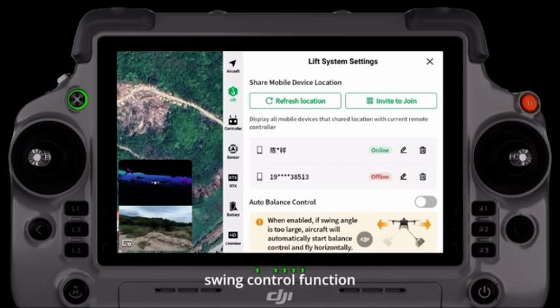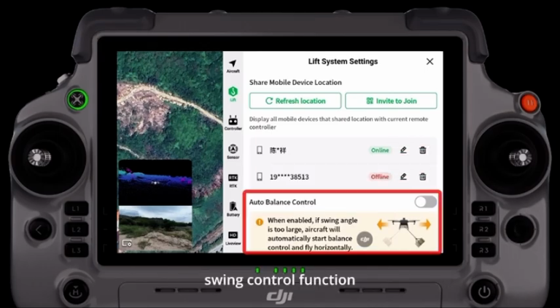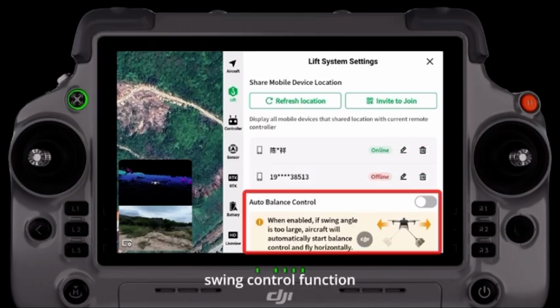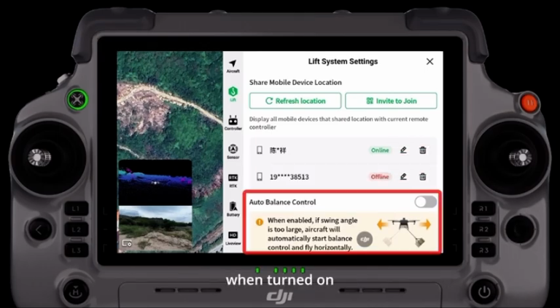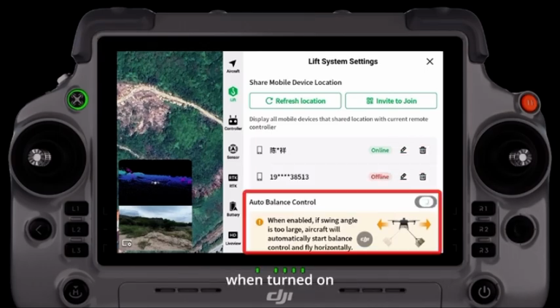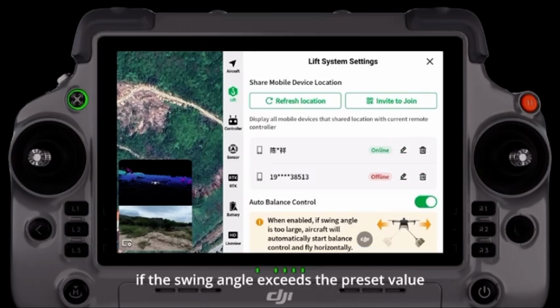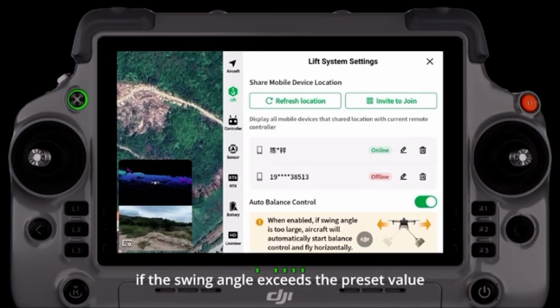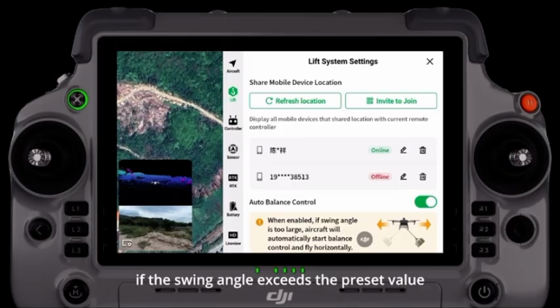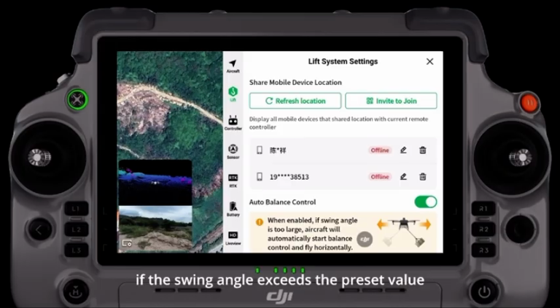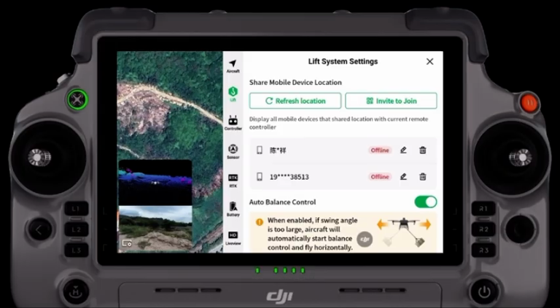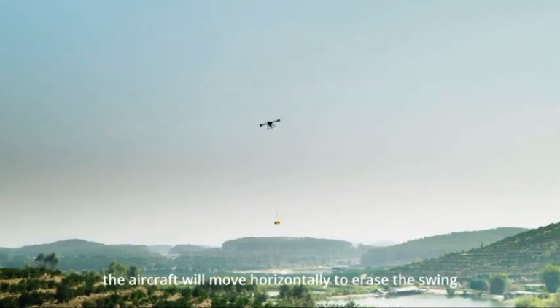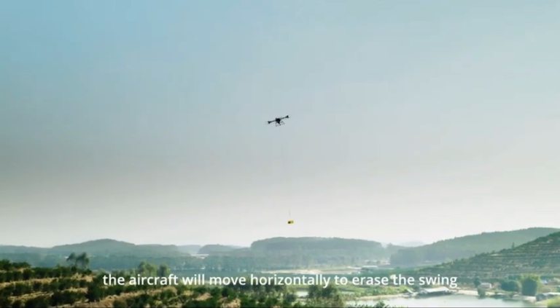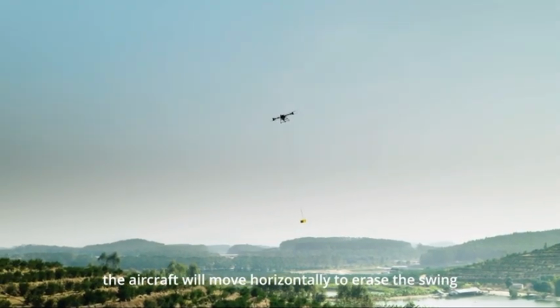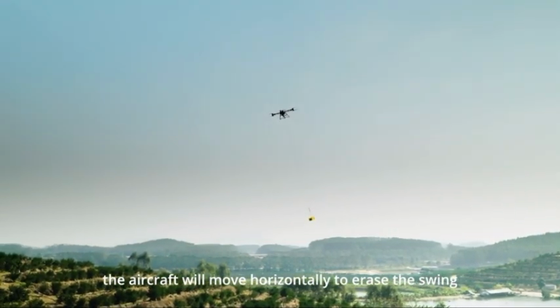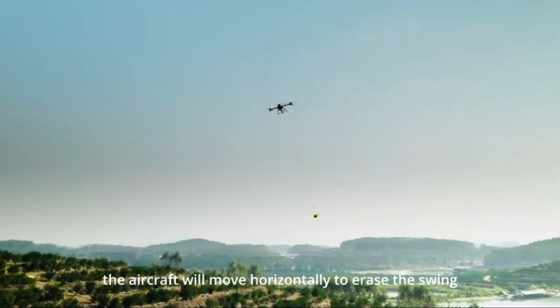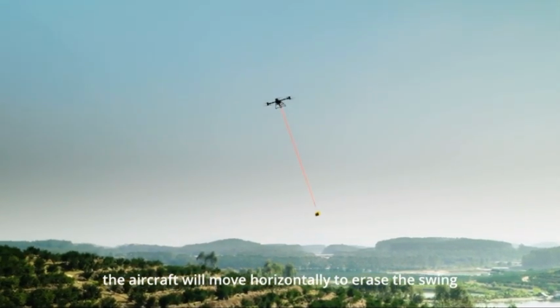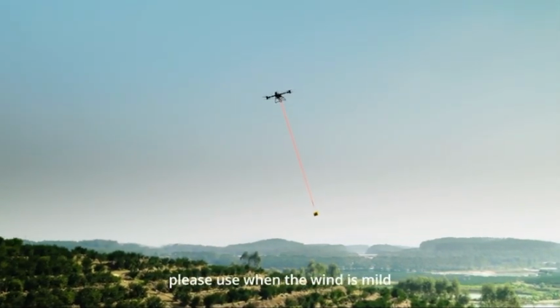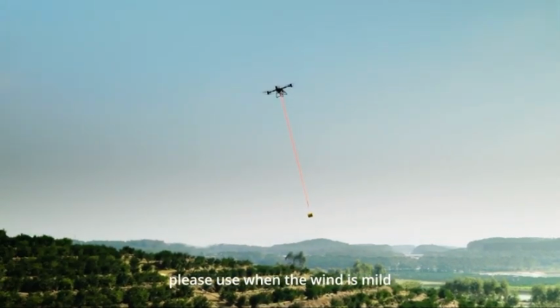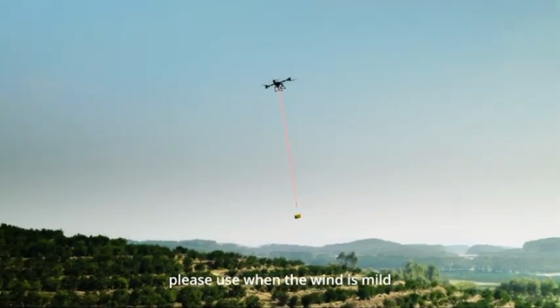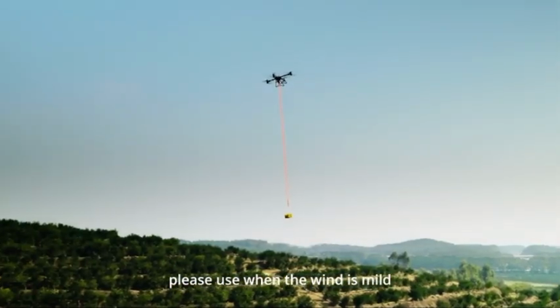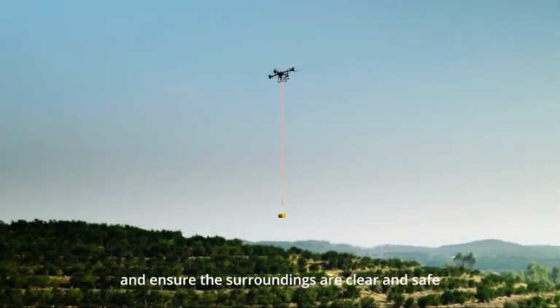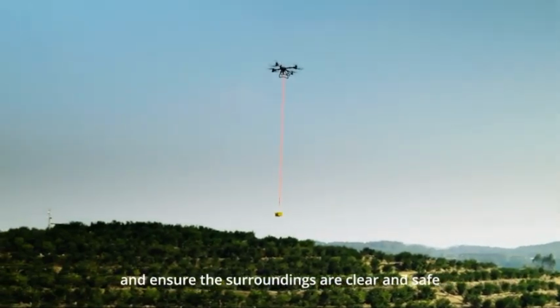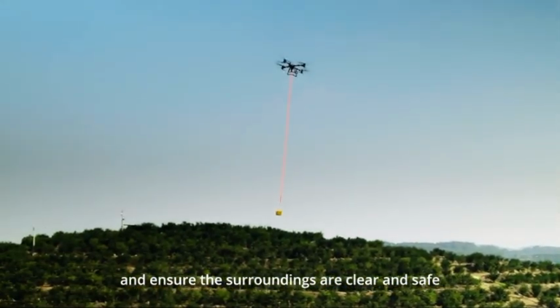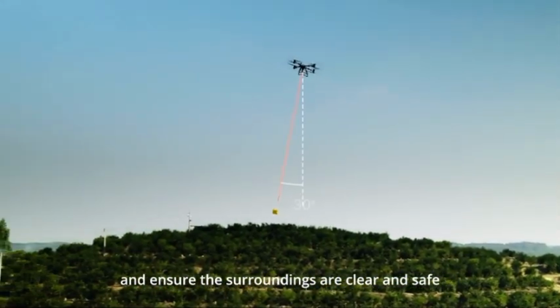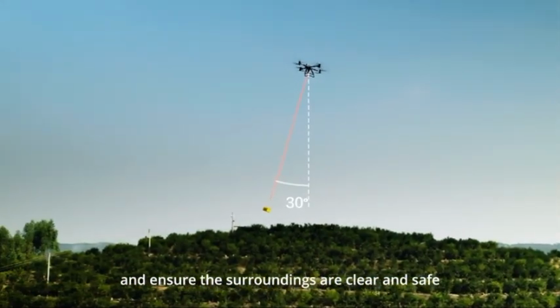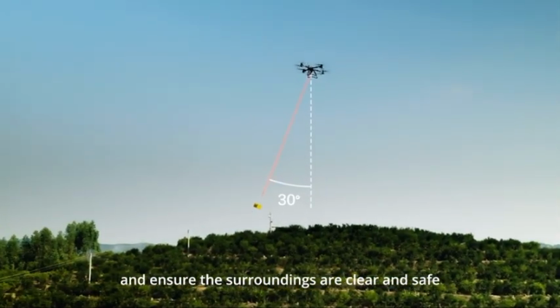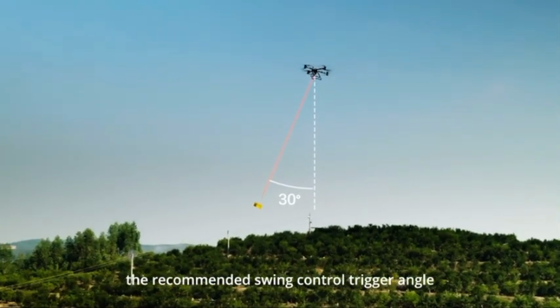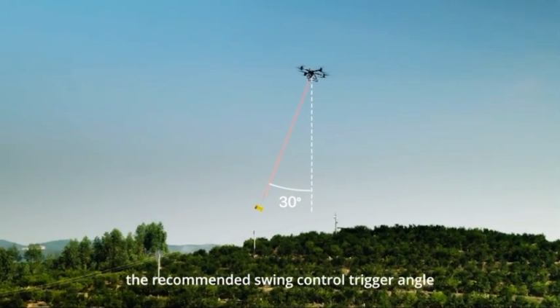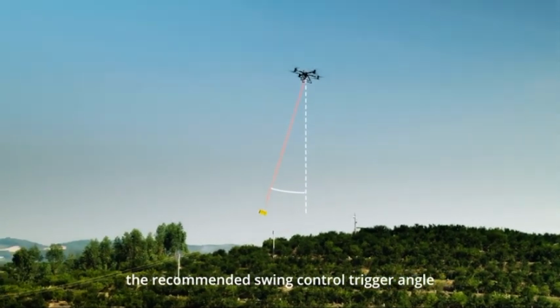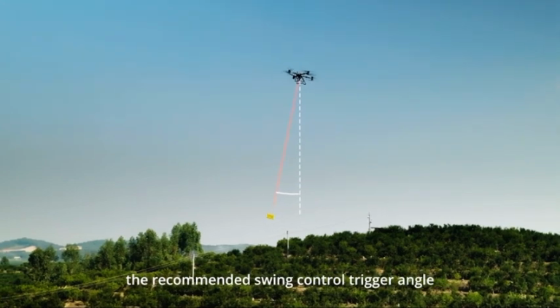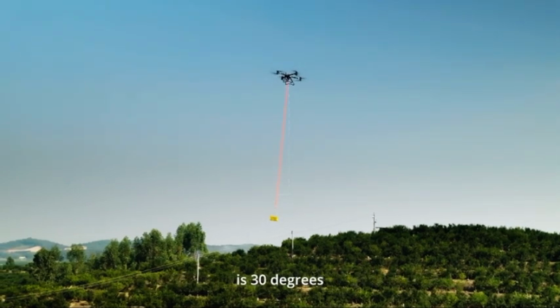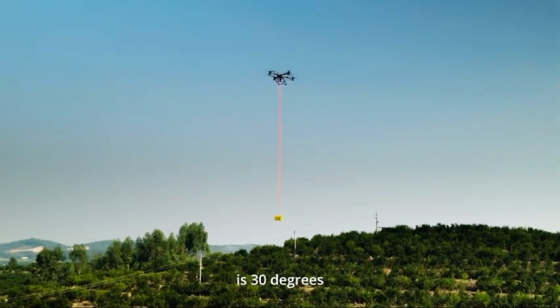Swing control function: when turned on, if the swing angle exceeds the preset value, the aircraft will move horizontally to erase the swing. Please use when the wind is mild and ensure the surroundings are clear and safe. The recommended swing control trigger angle is 30 degrees.